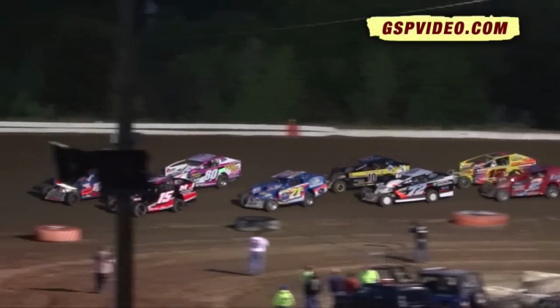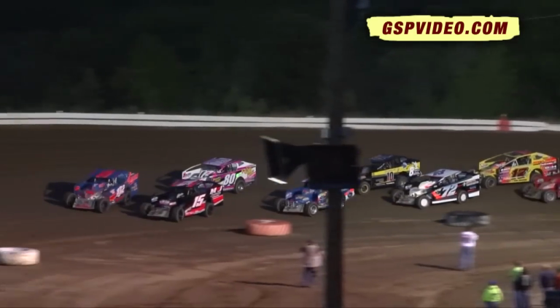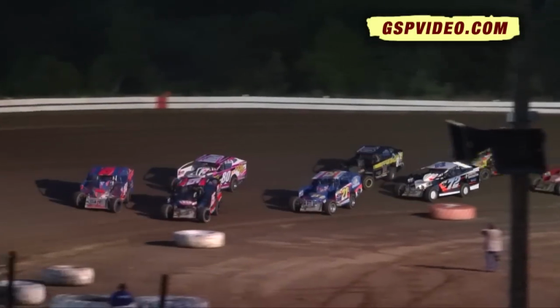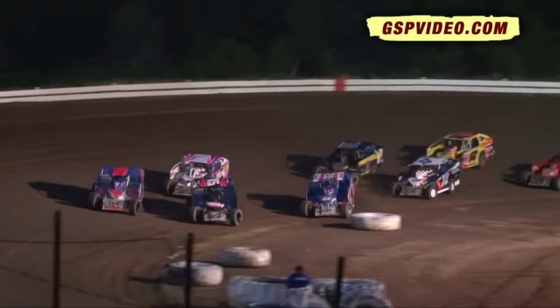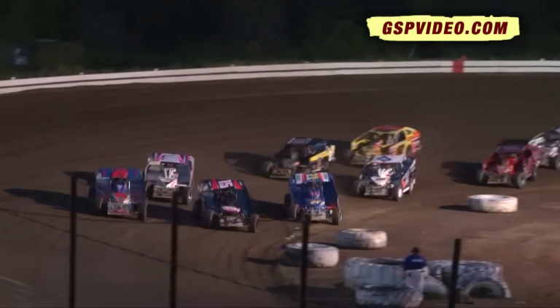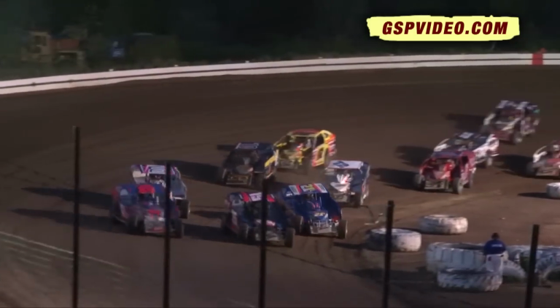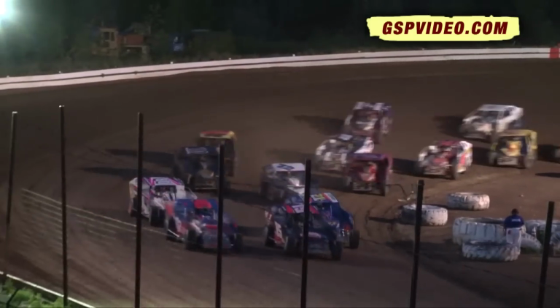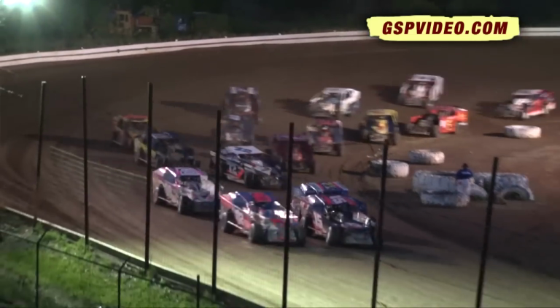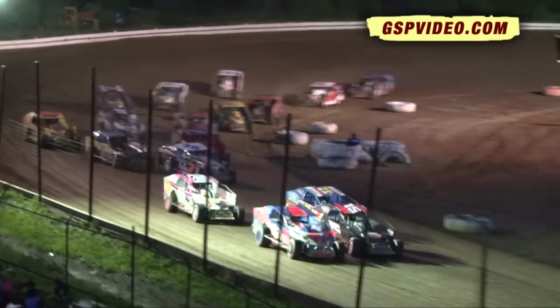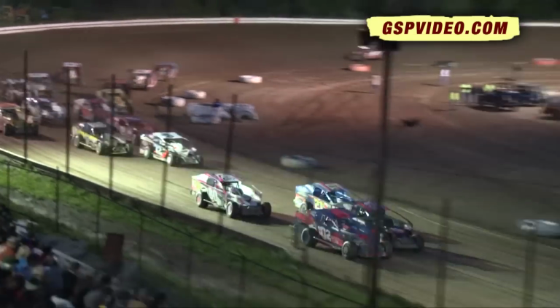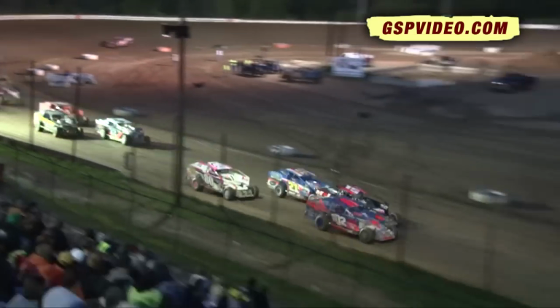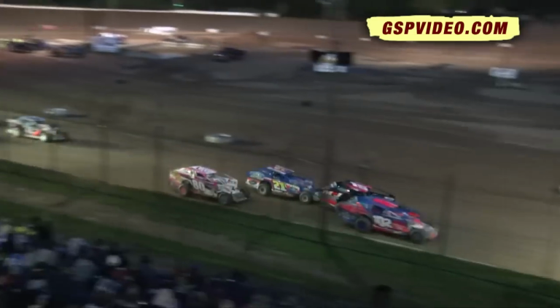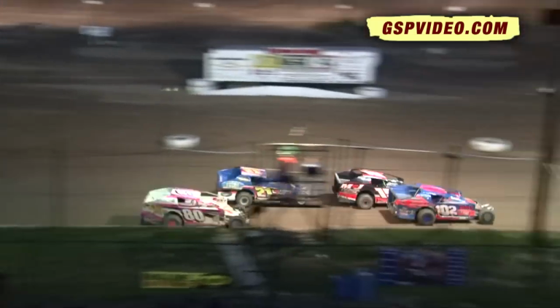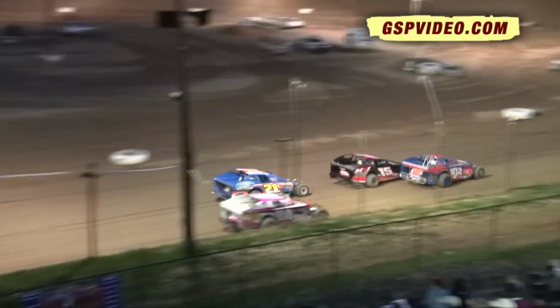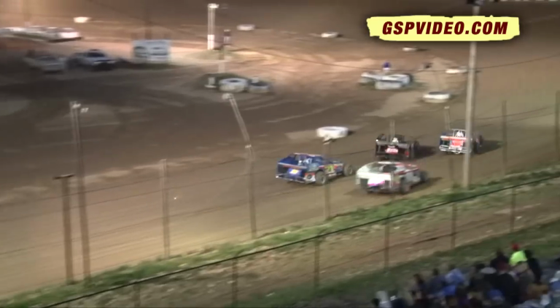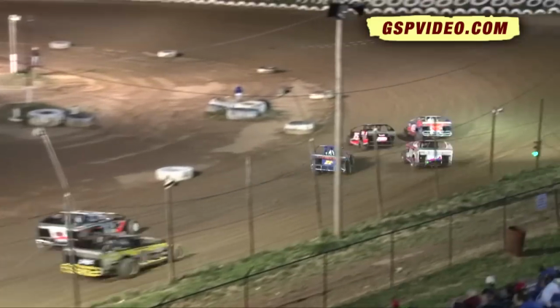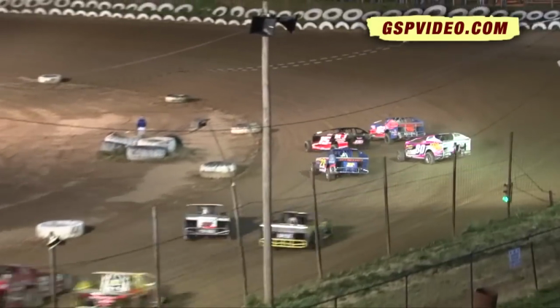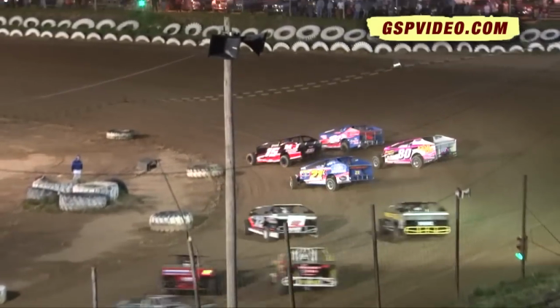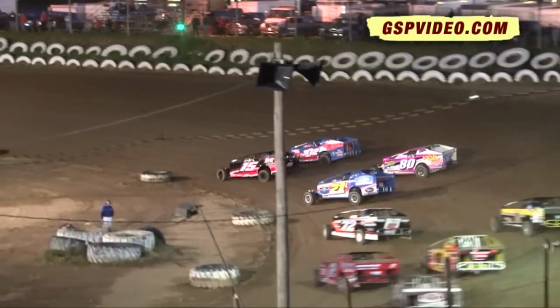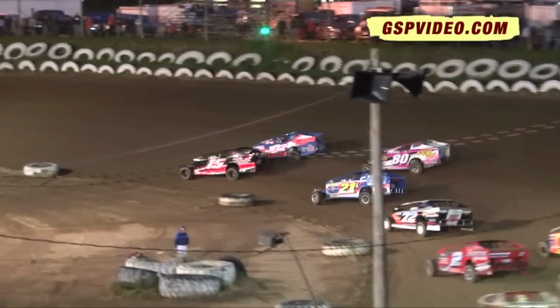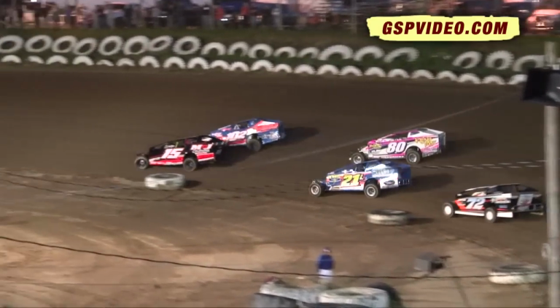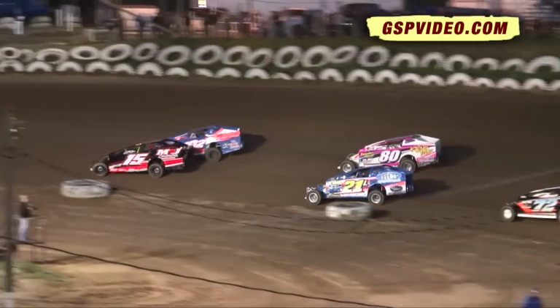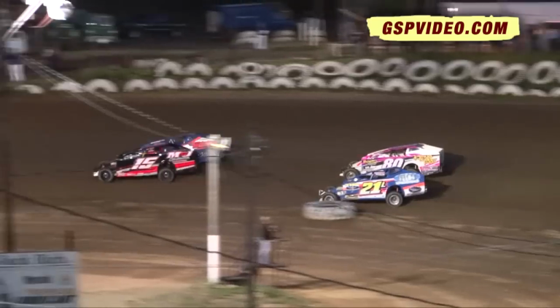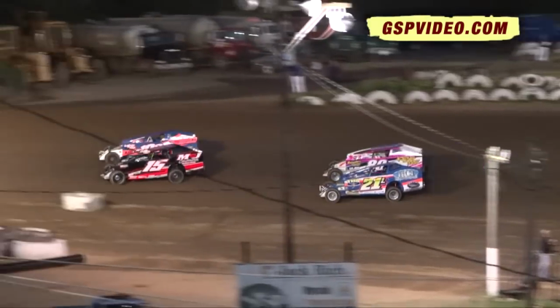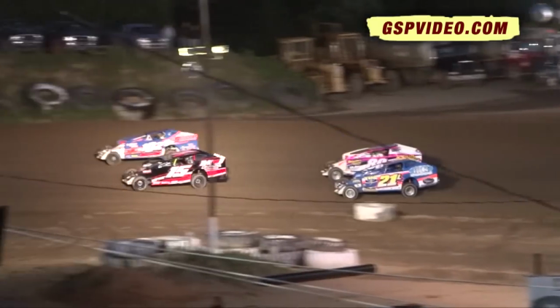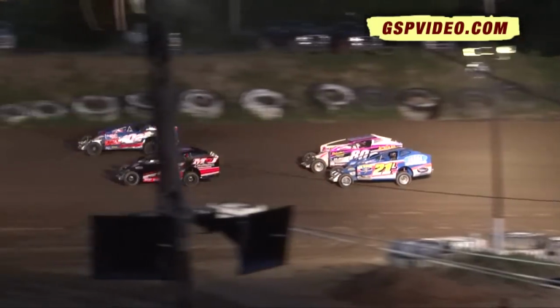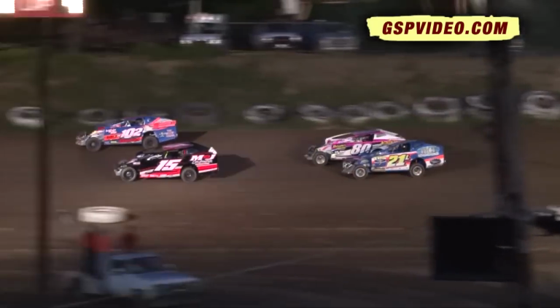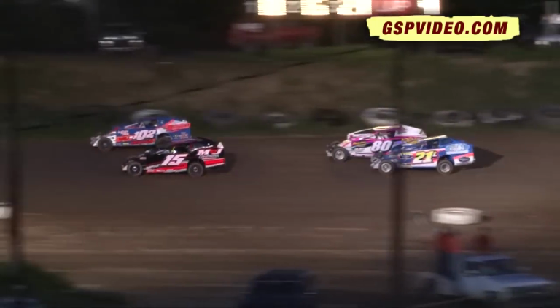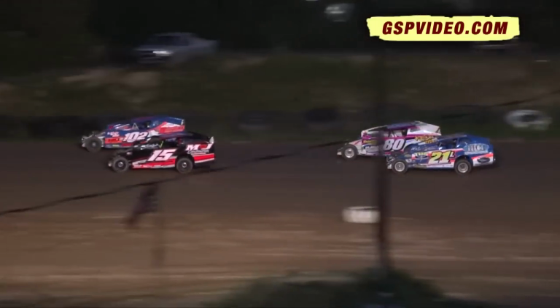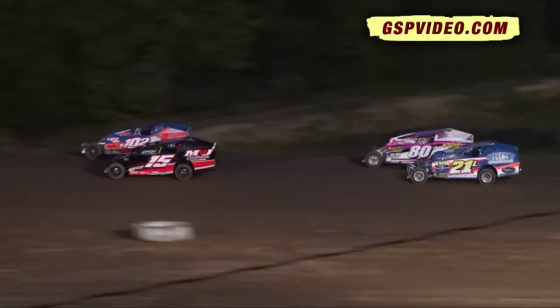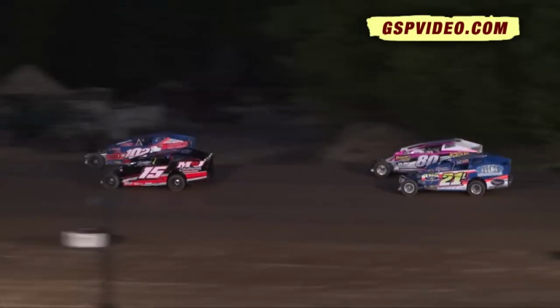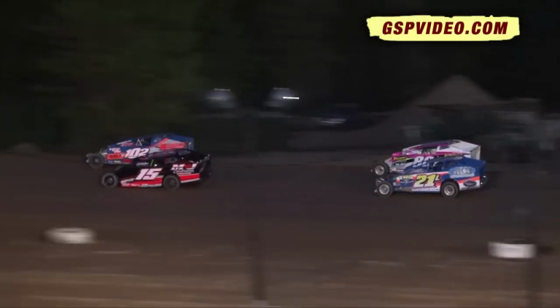Doug Hendricks on the outside aboard car number 80. Here we come on run number two, this time run number four. And we go back to green flag racing. Top two drag race out of turn number two.